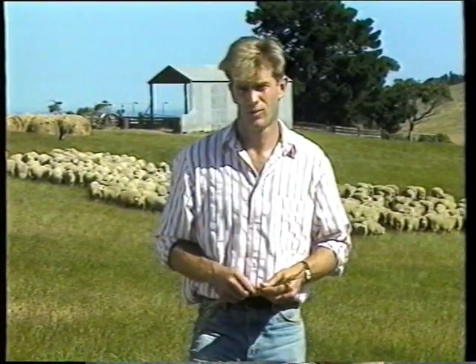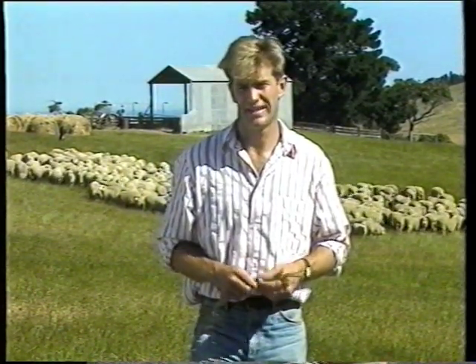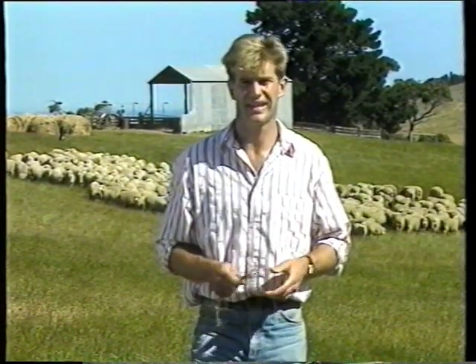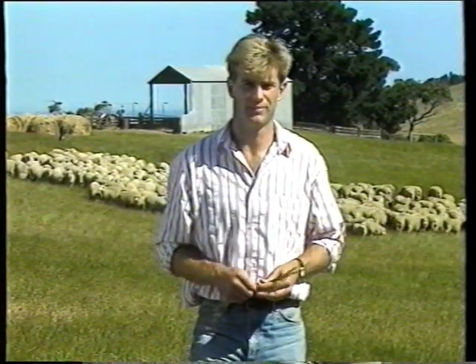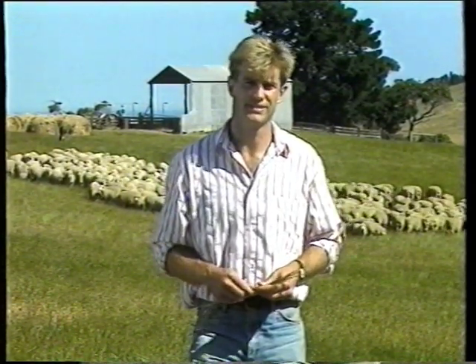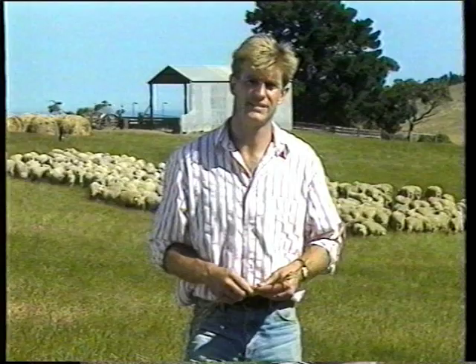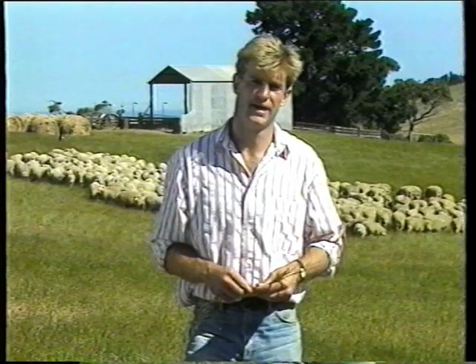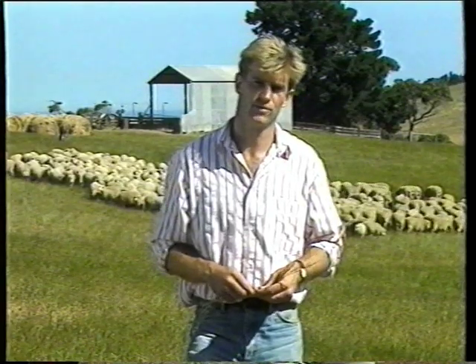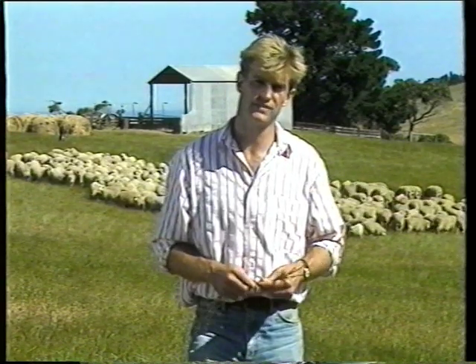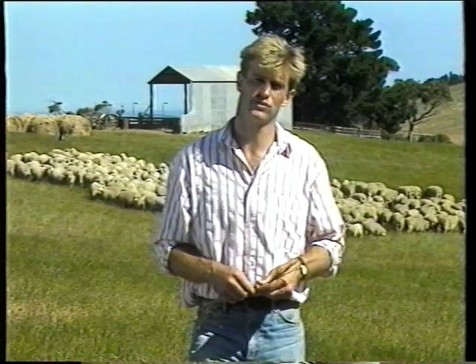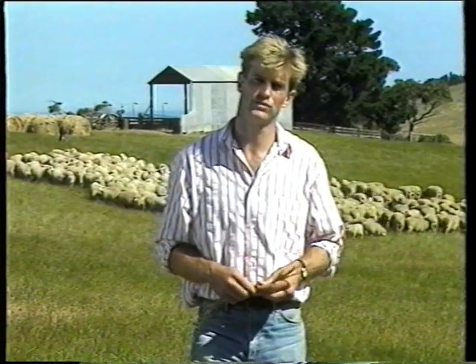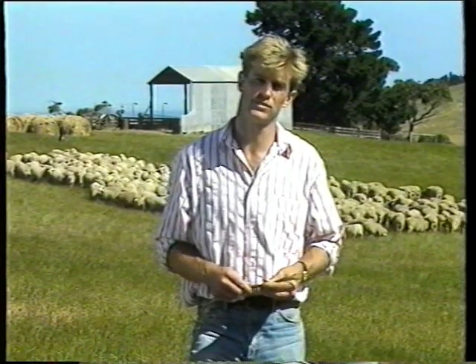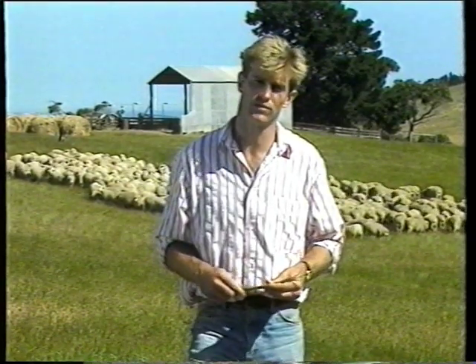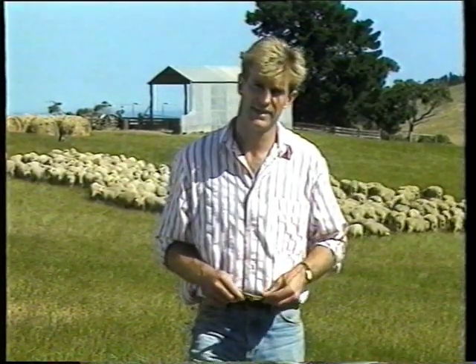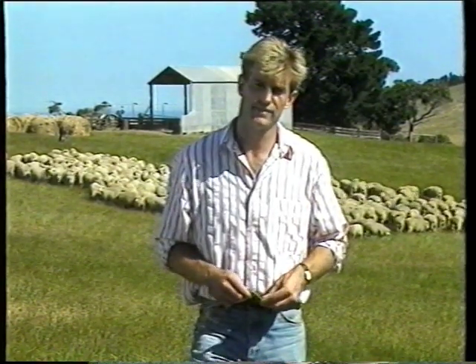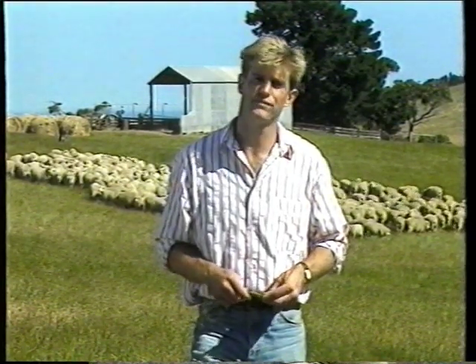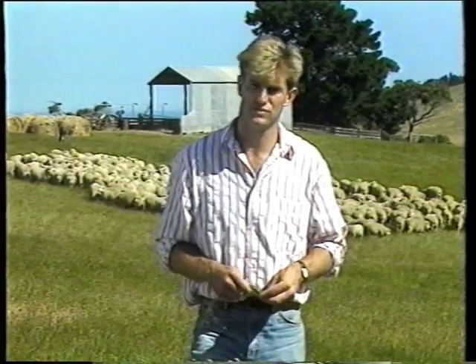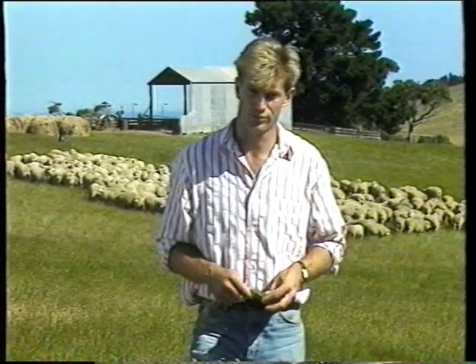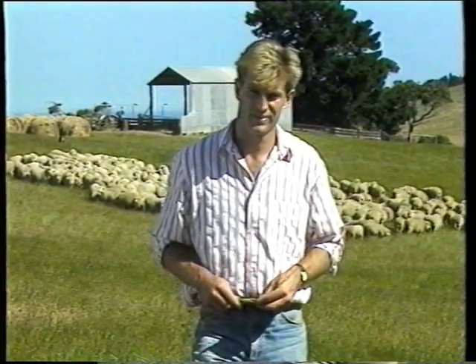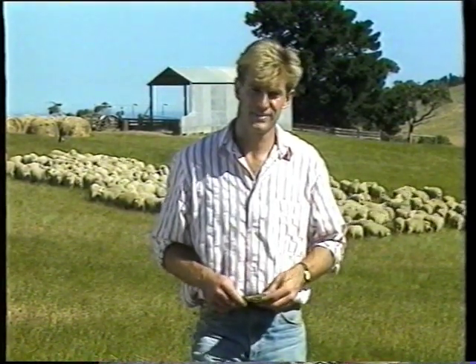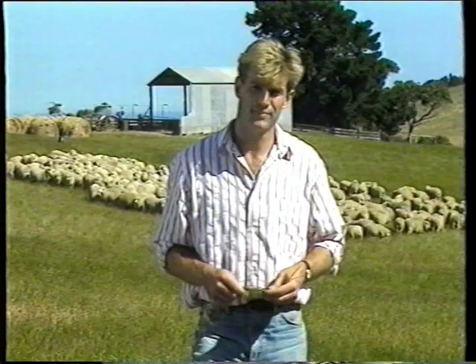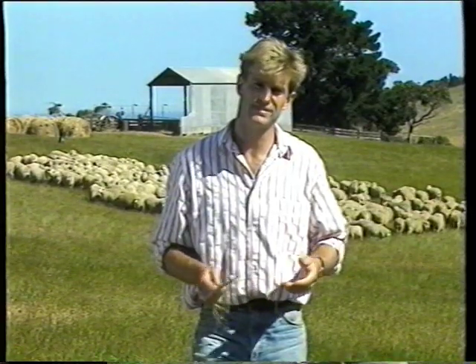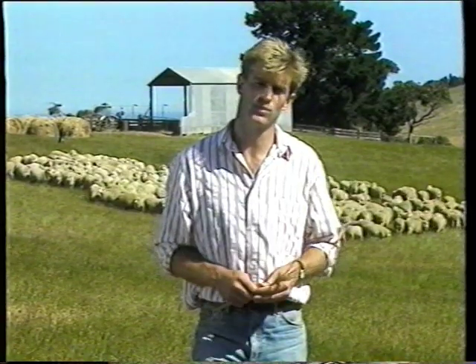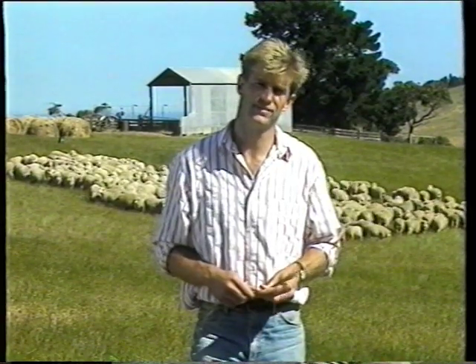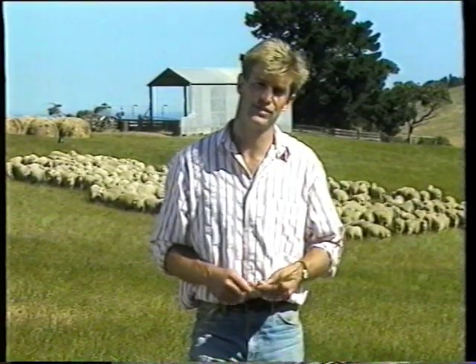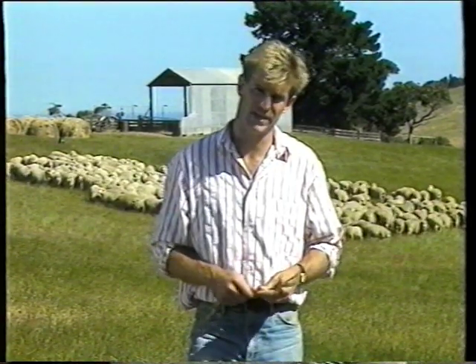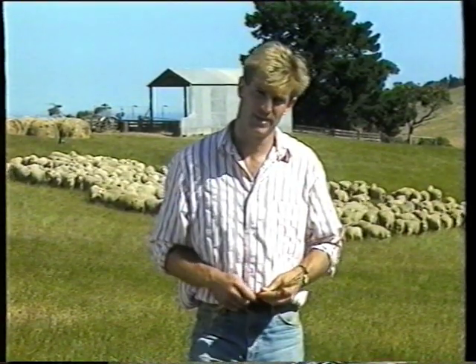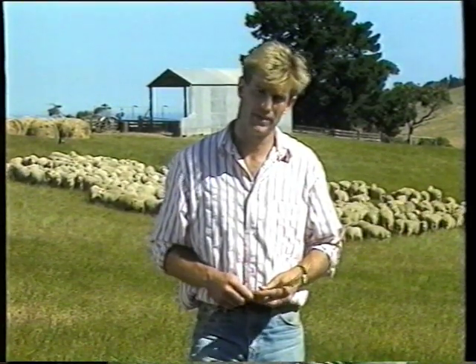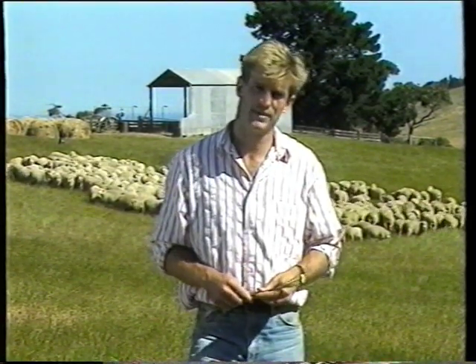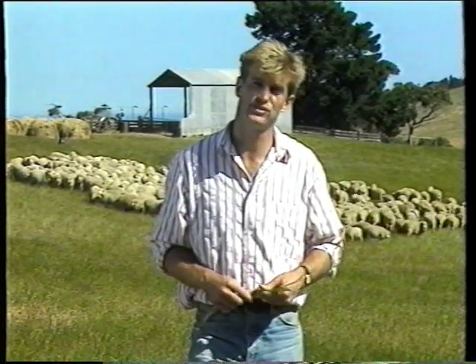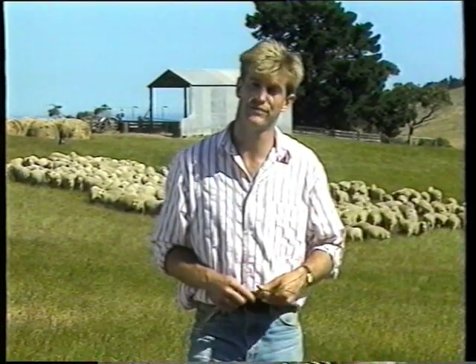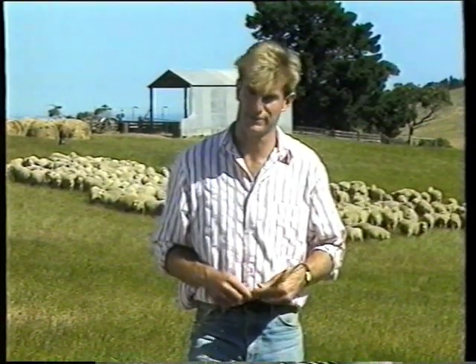An Adelaide company has entered the market with its version of what shearers will look like in the 21st century — the time it sees when the shearing shed will become the shearing factory.